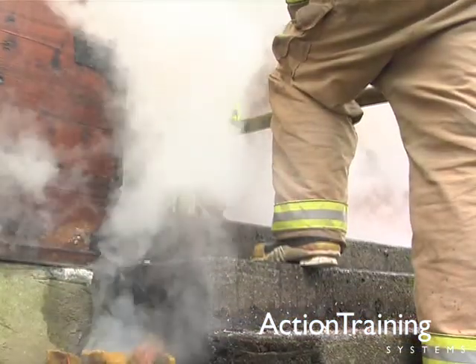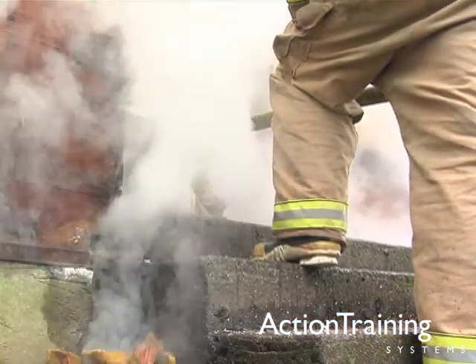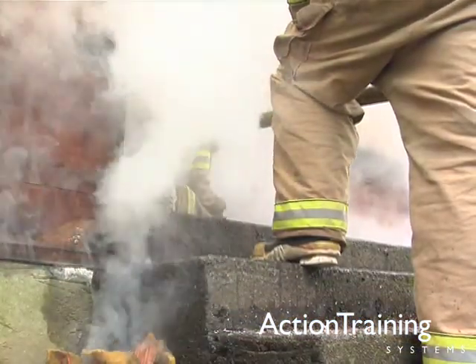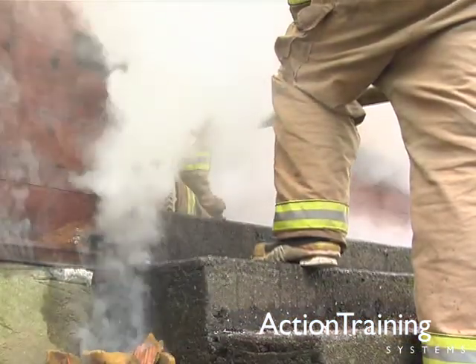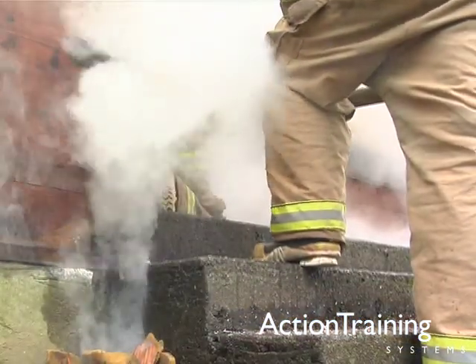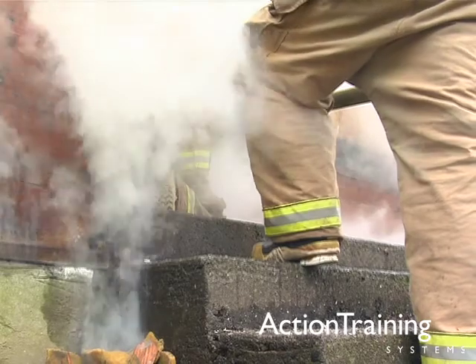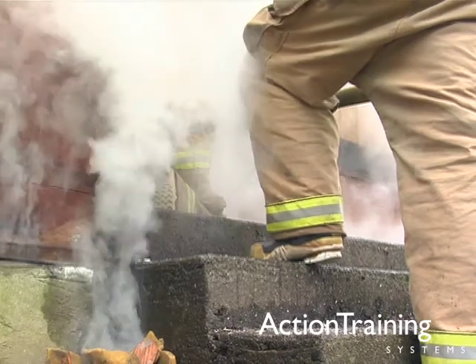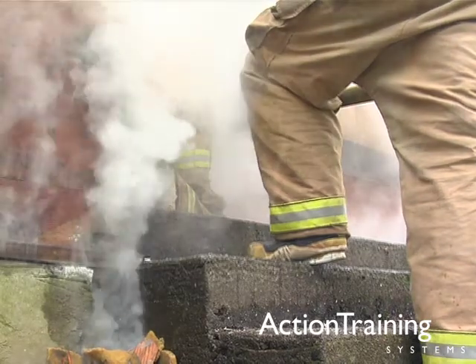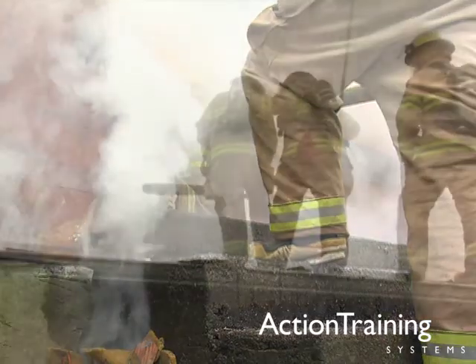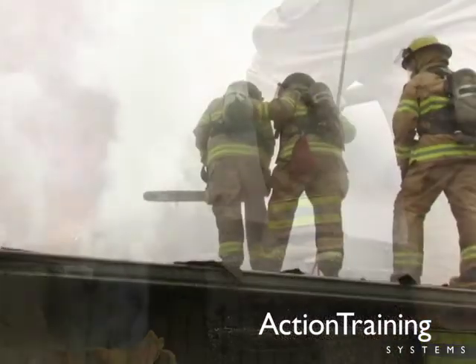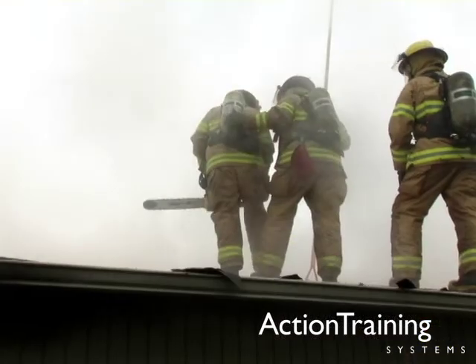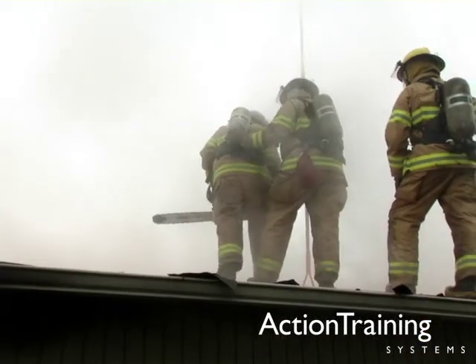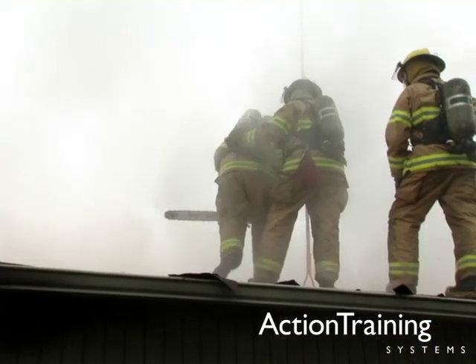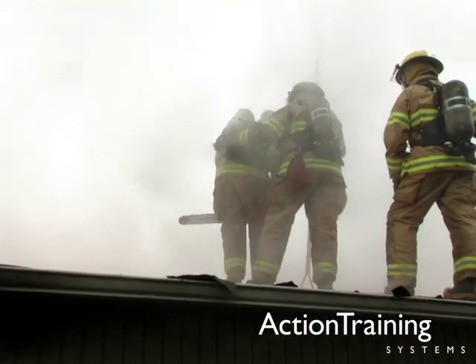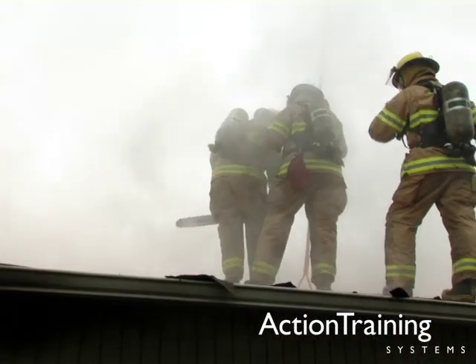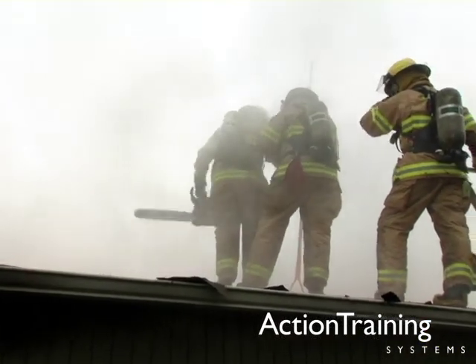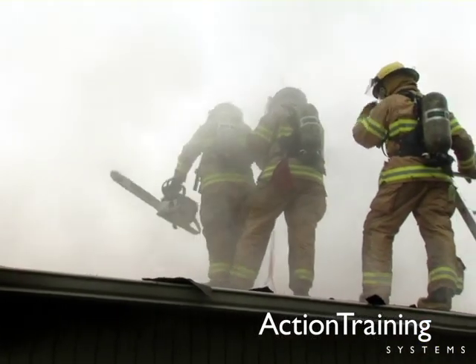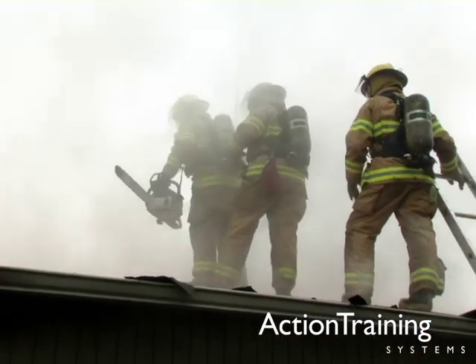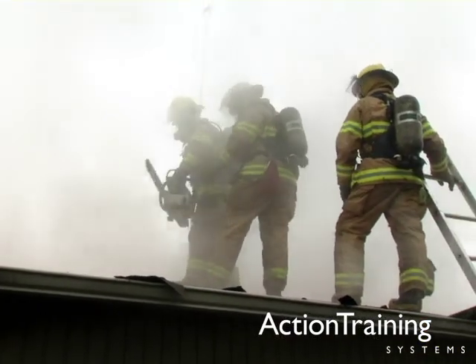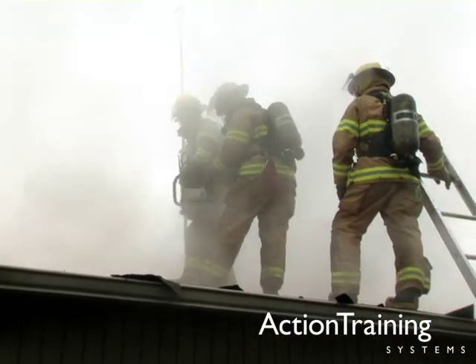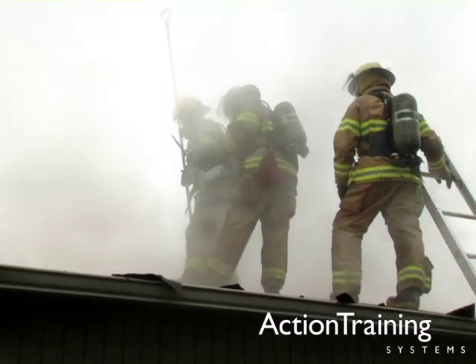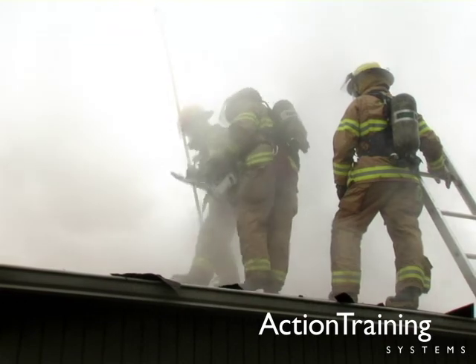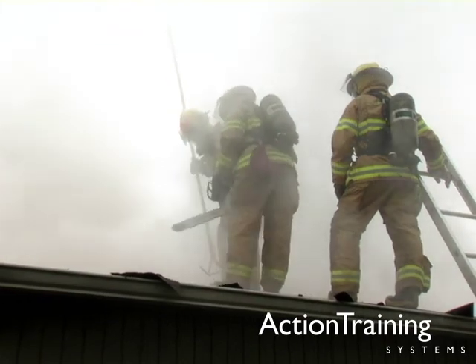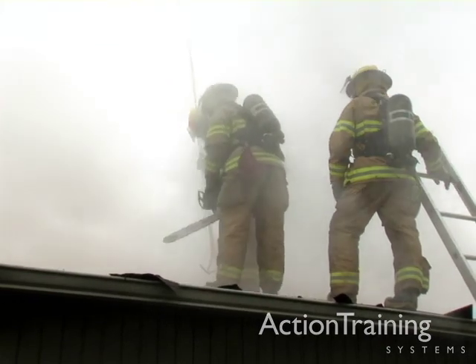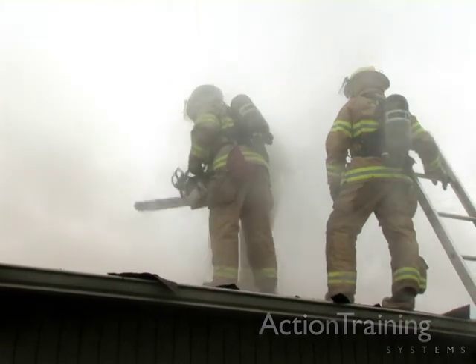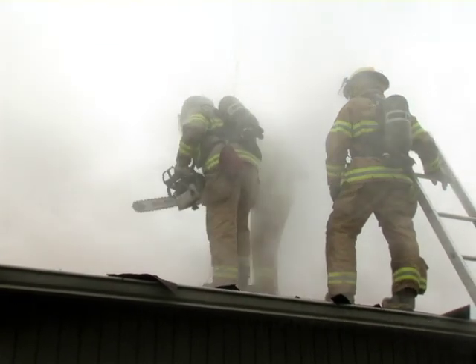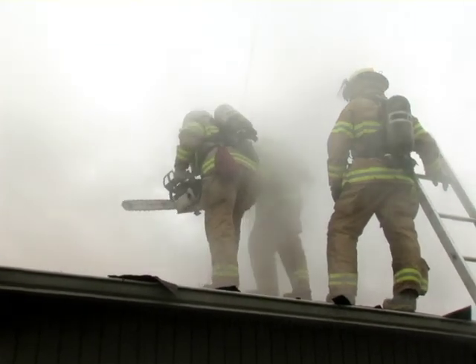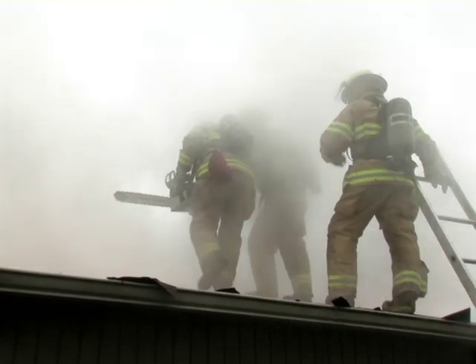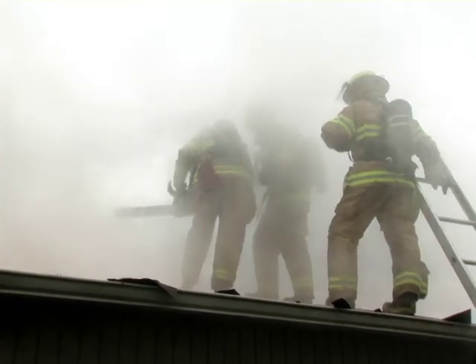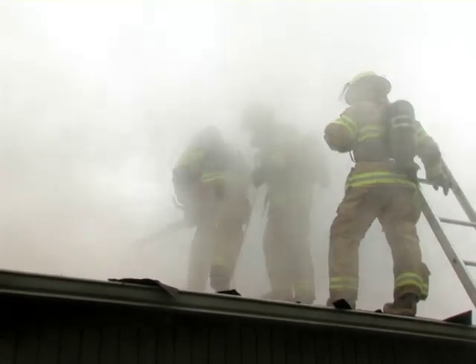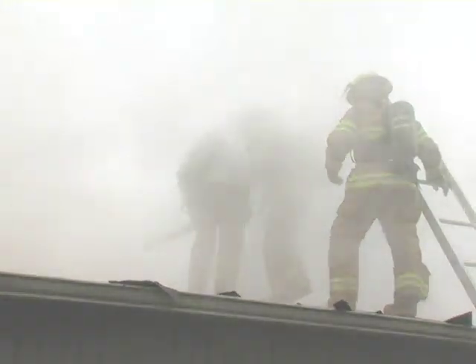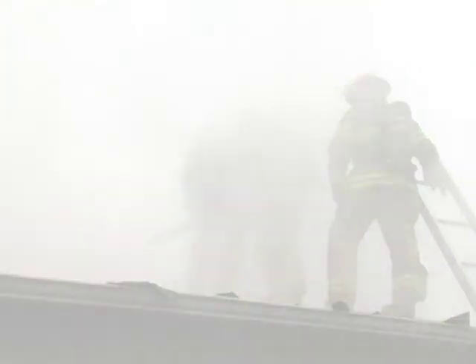For you, the challenge is to learn when to ventilate, practice how to do it safely, and then execute the plan effectively when the heat is on.